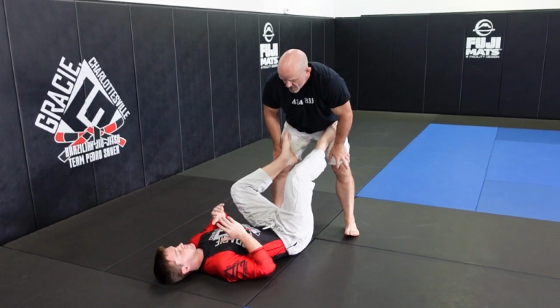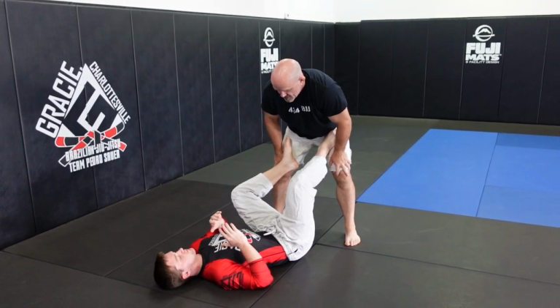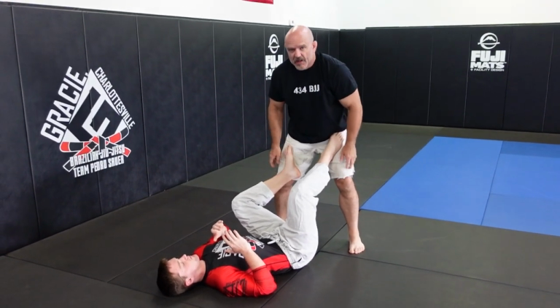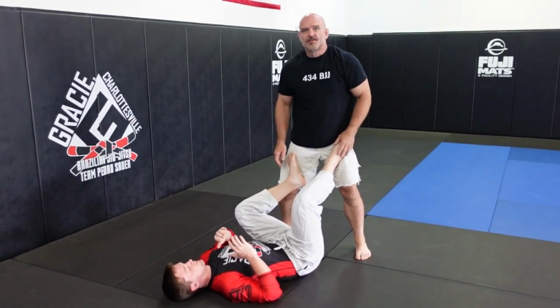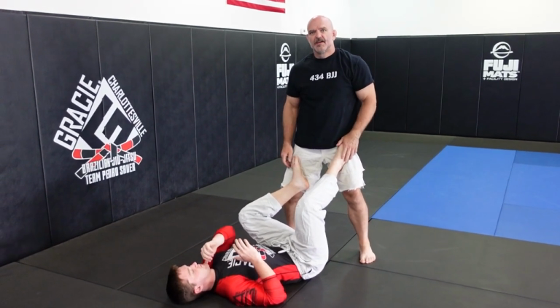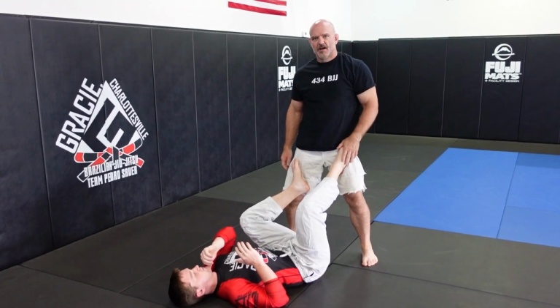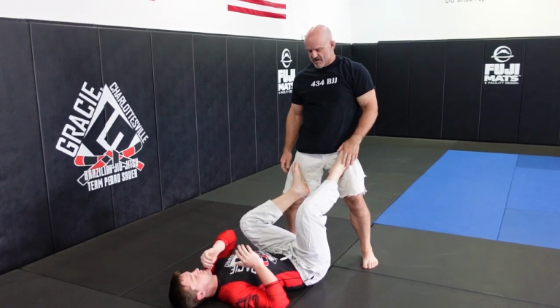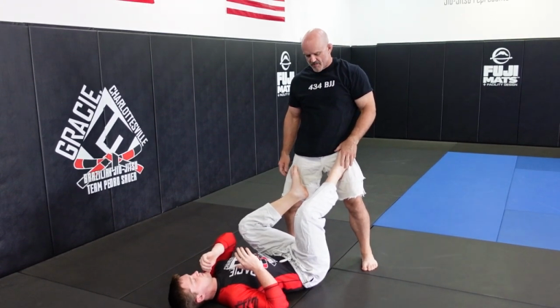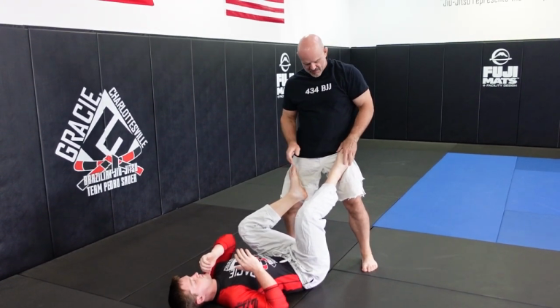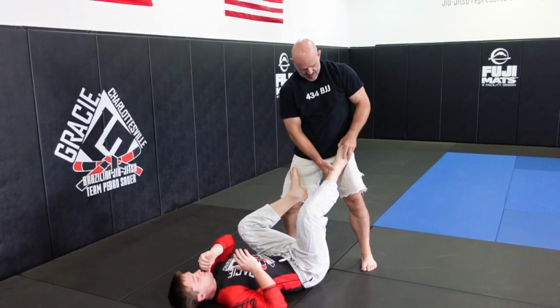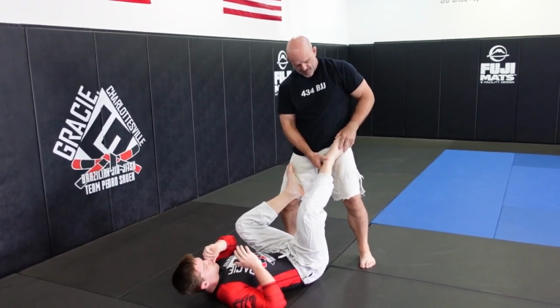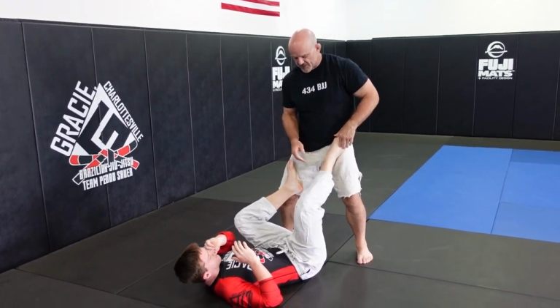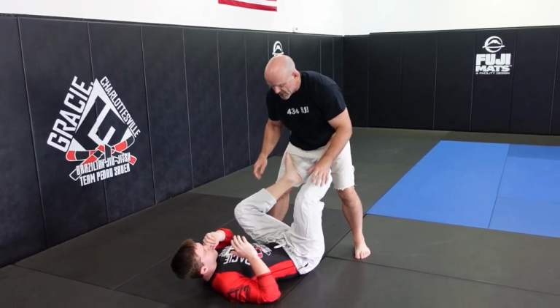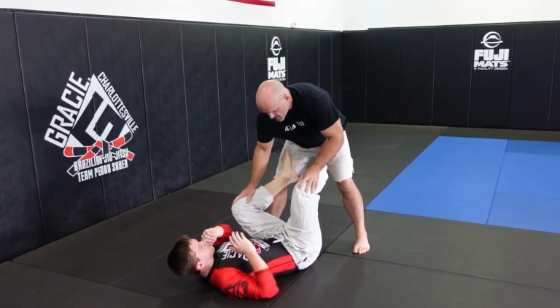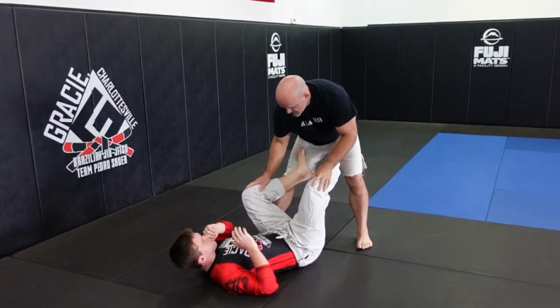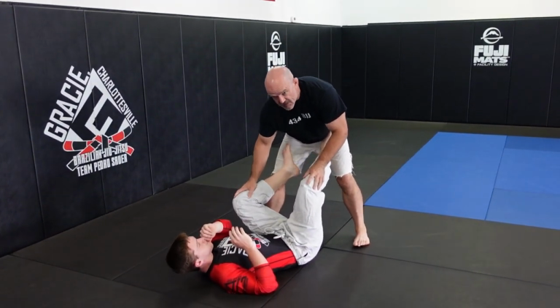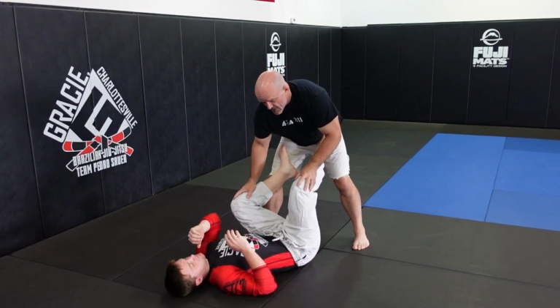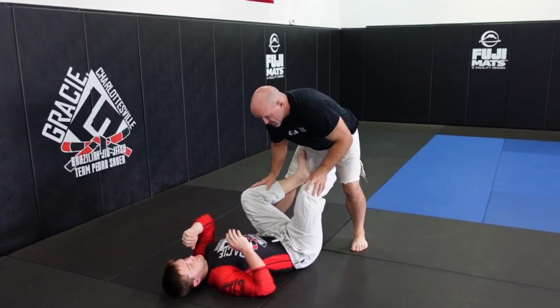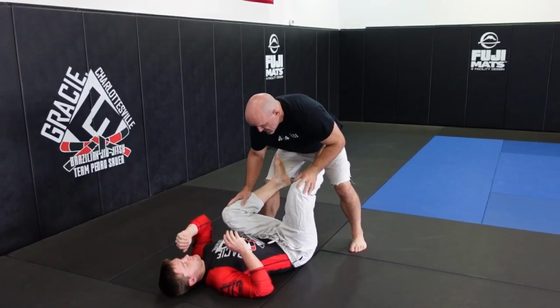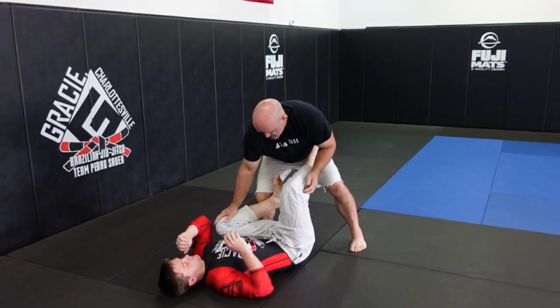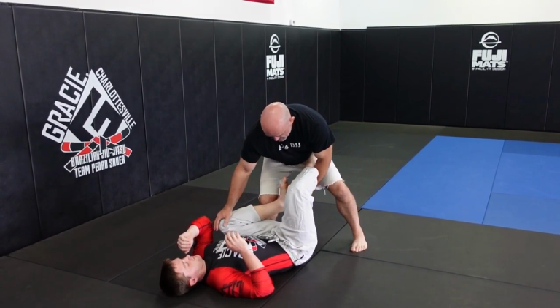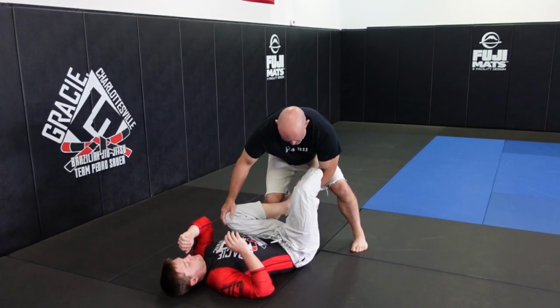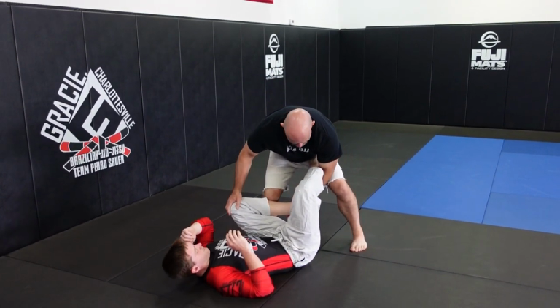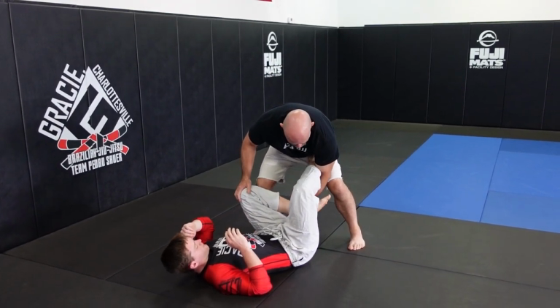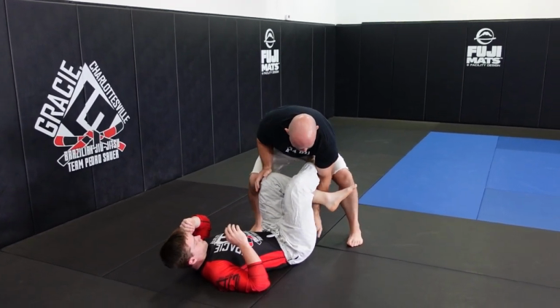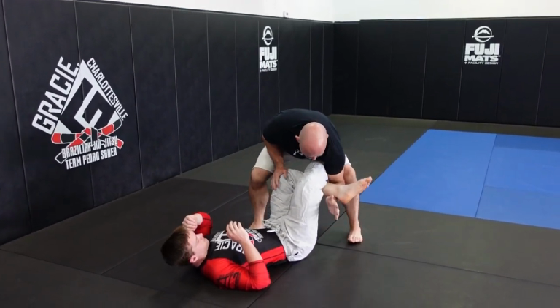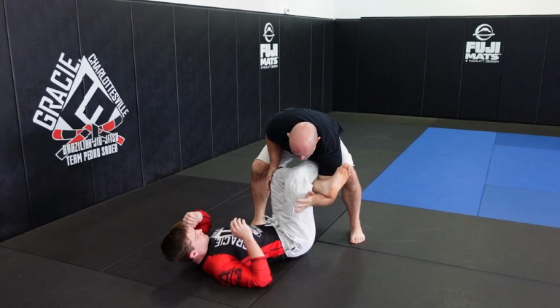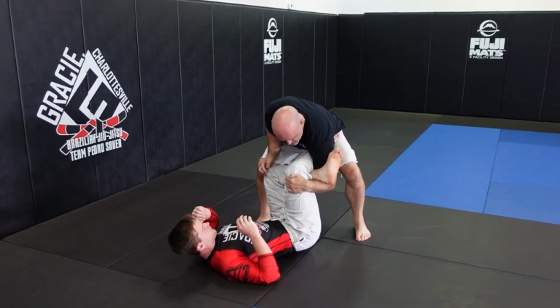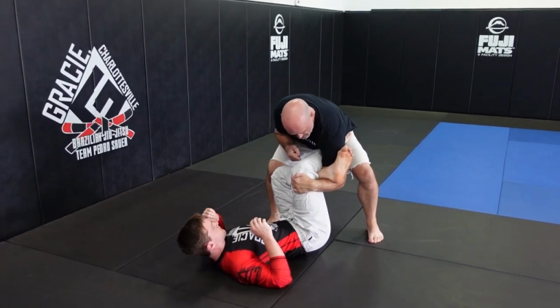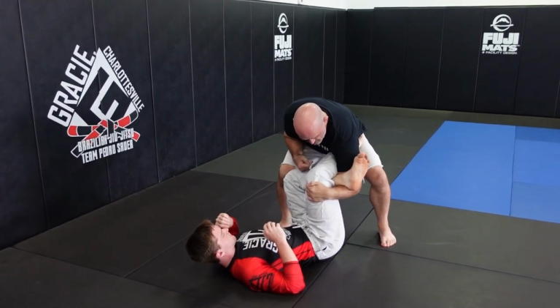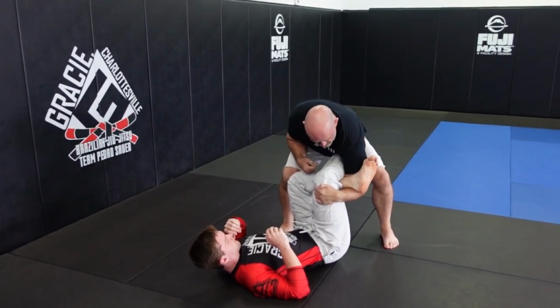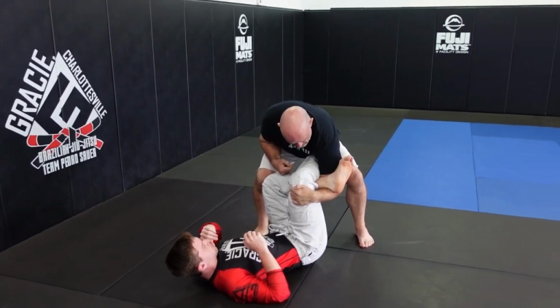Alright guys, here's a foot lock you can try off of a guard pass. It works nicely when the split is up on your hip, trying to maintain distance. I push this knee in, and as it comes back, I've got it under his leg, and I capture it just like this.